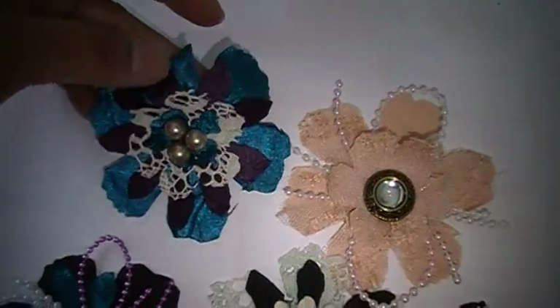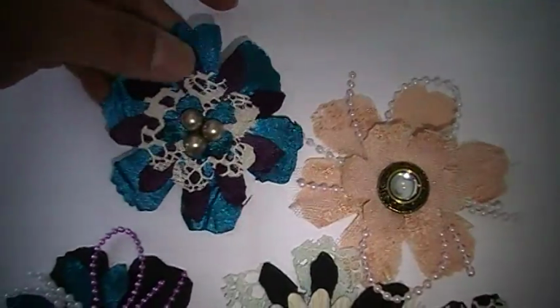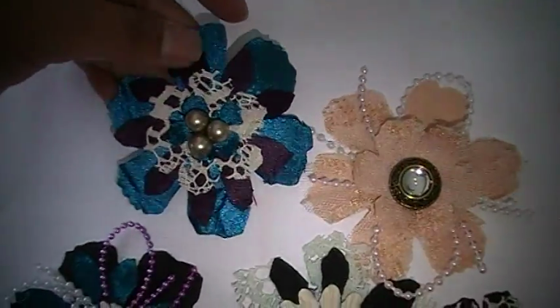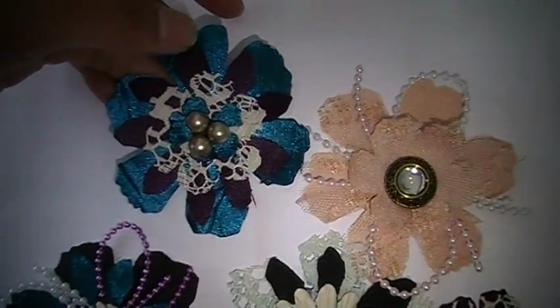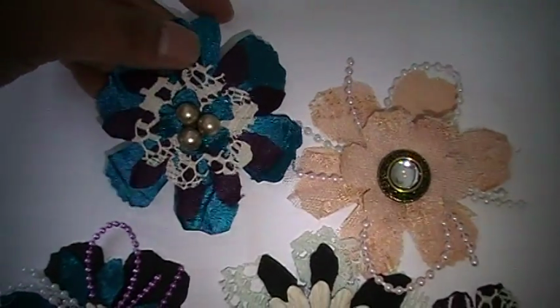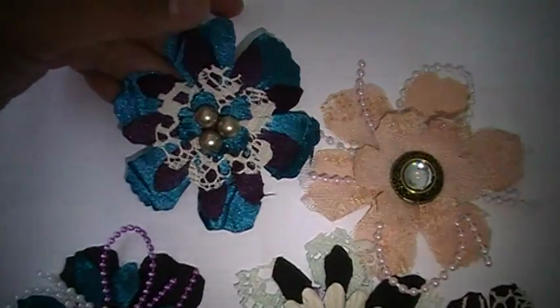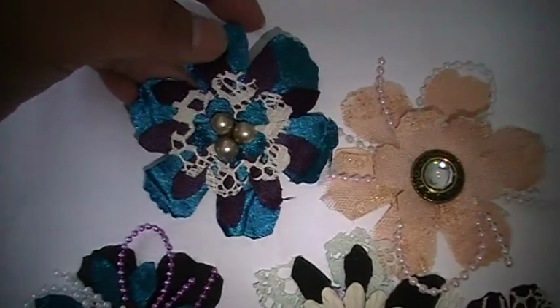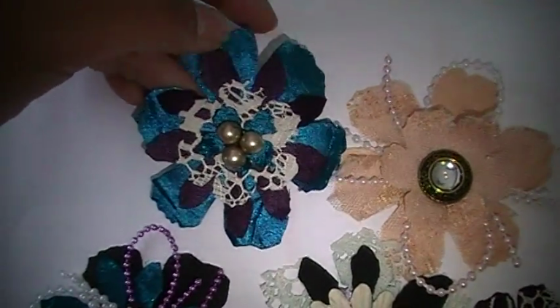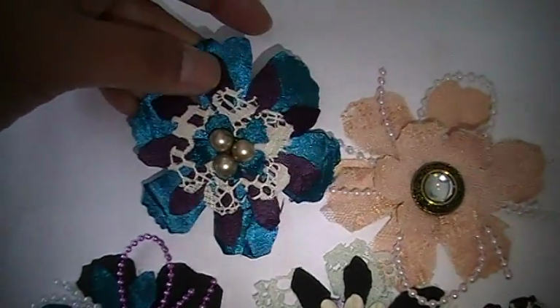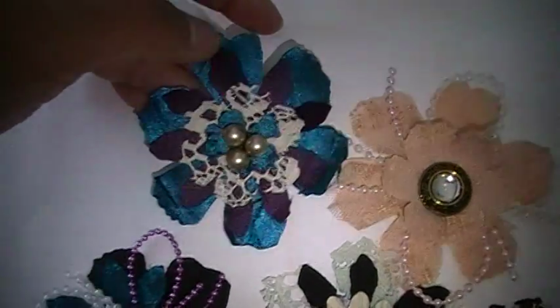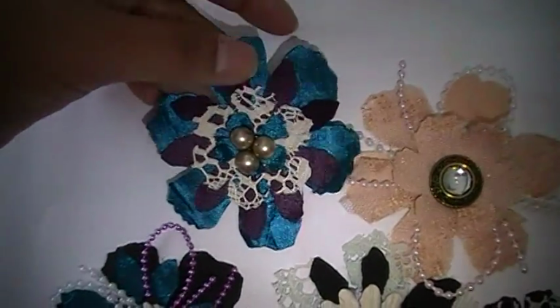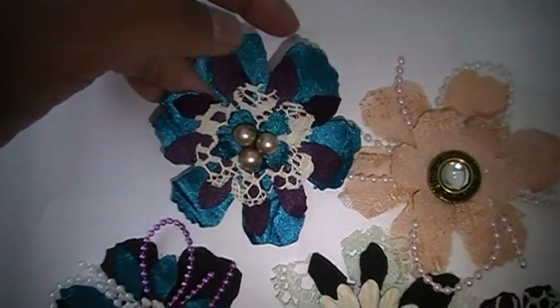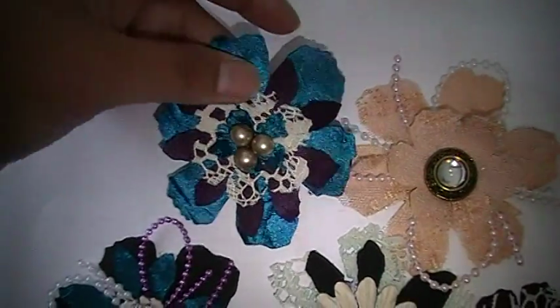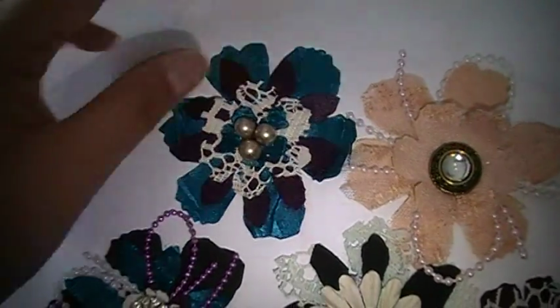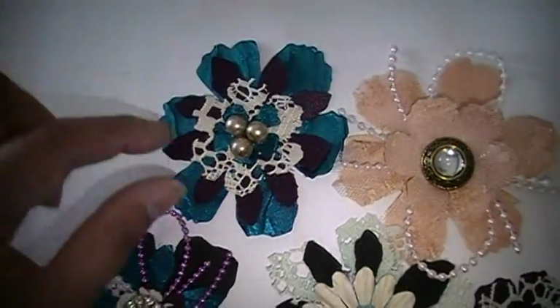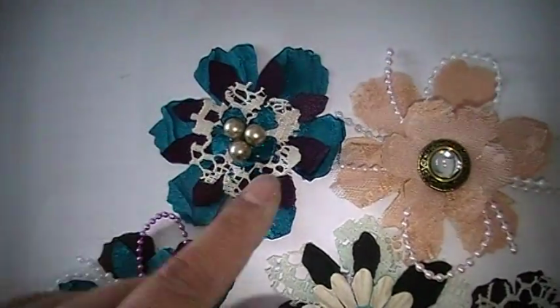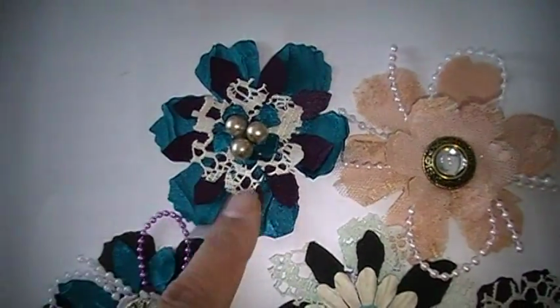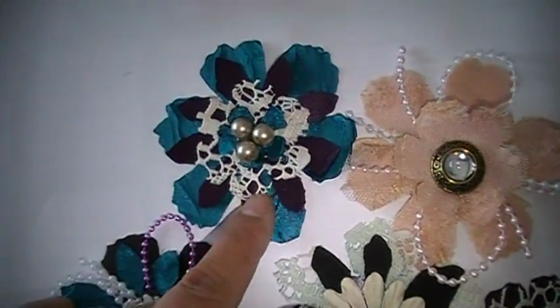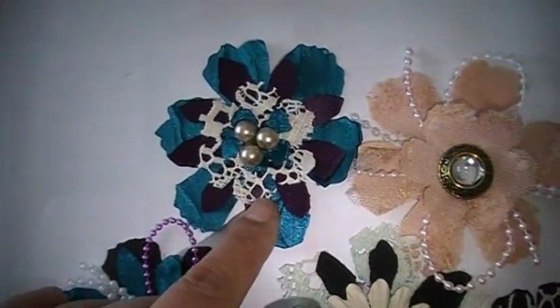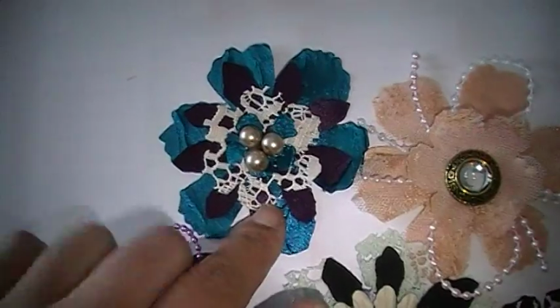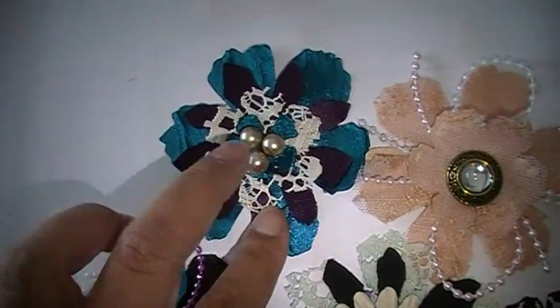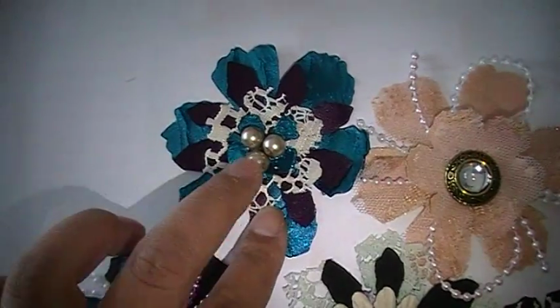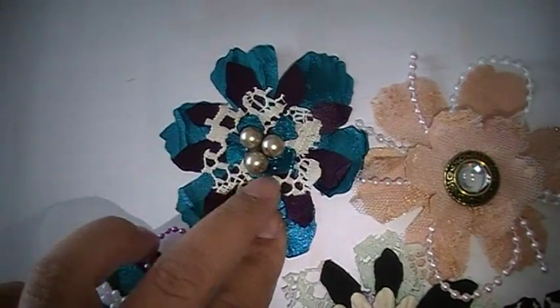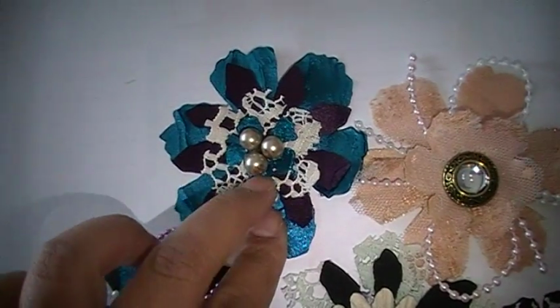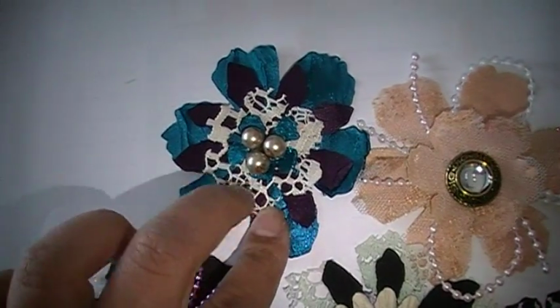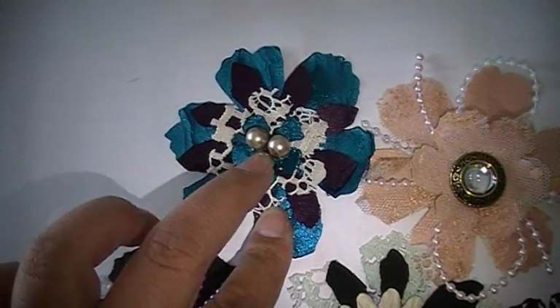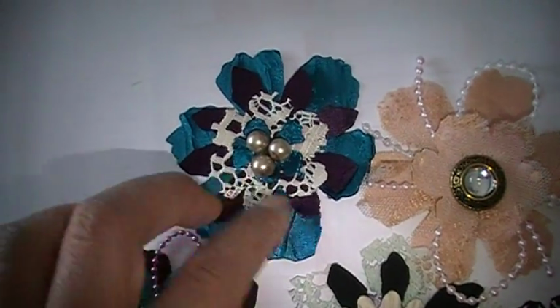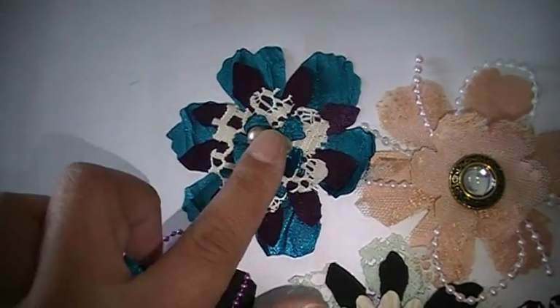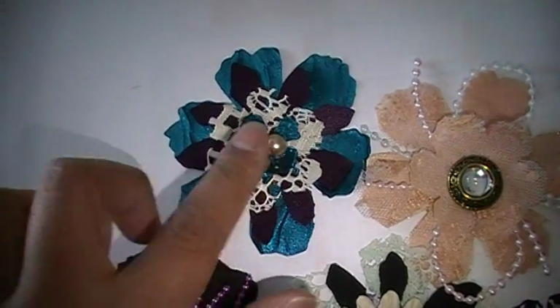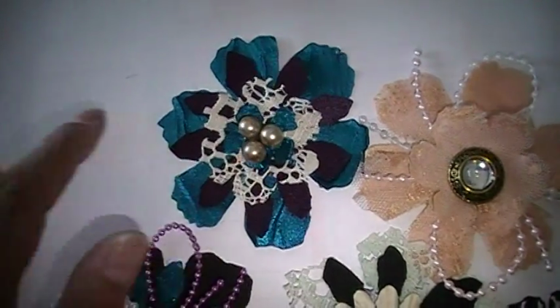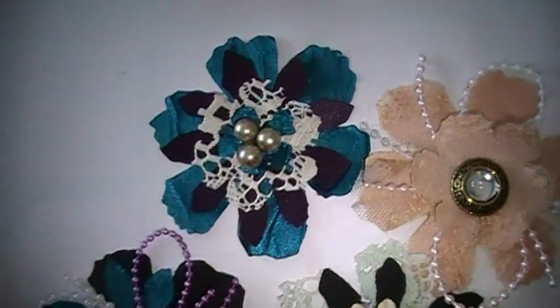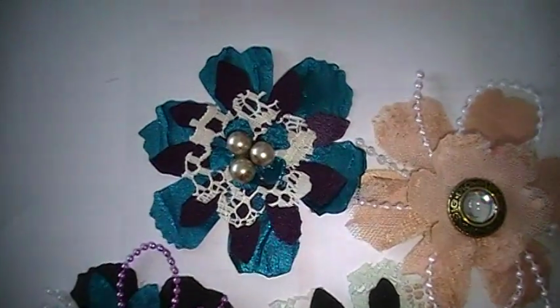On this one there is a teal fabric with purple fabric on top of that, and then lace, and then the teal again, and then two pearls.